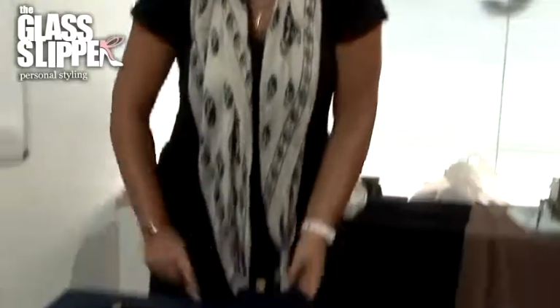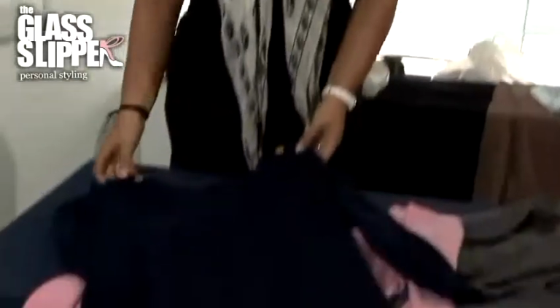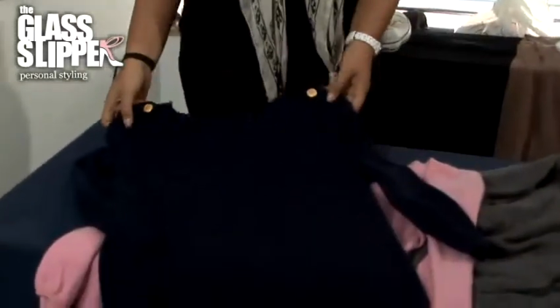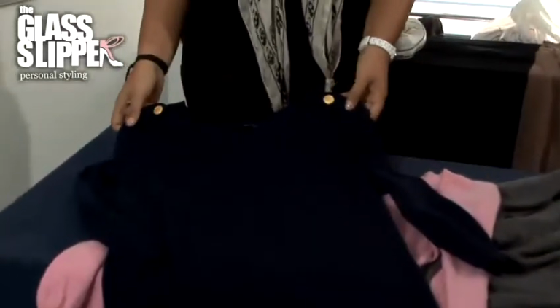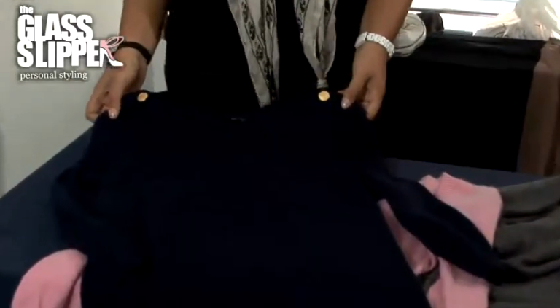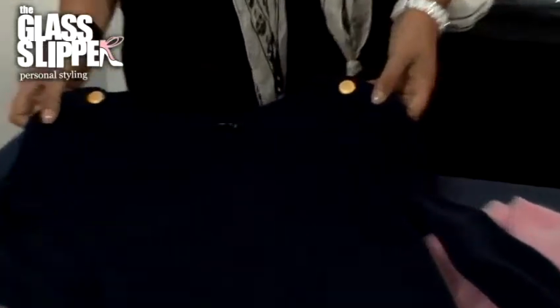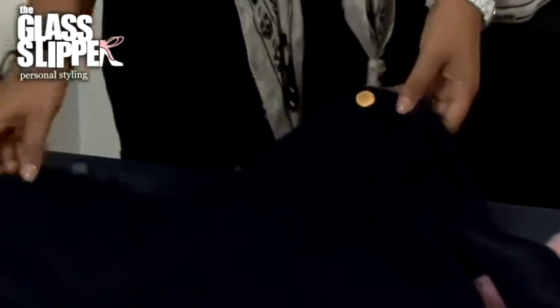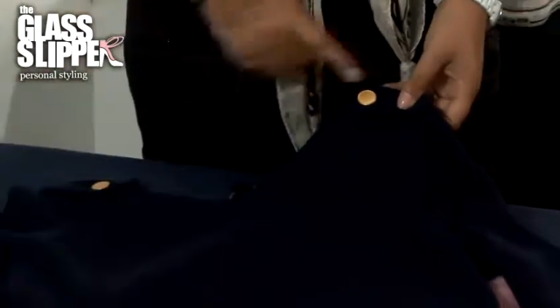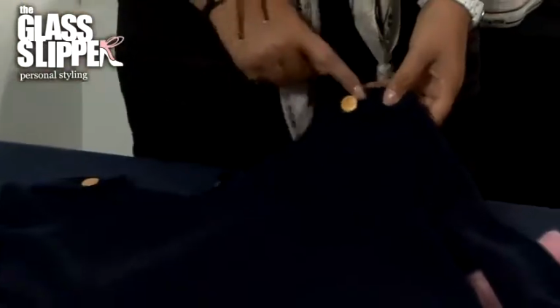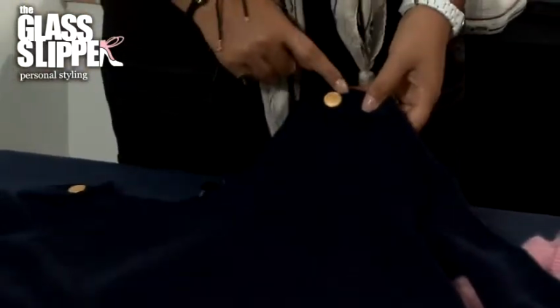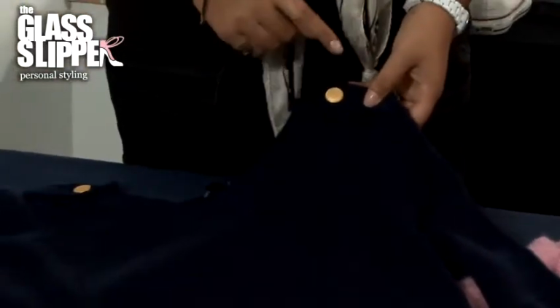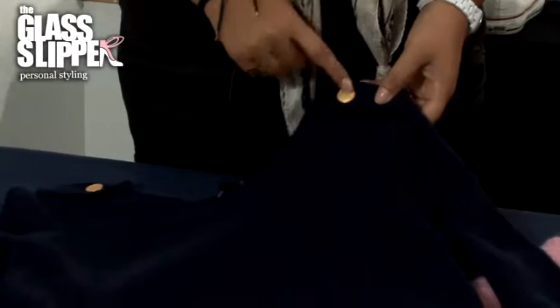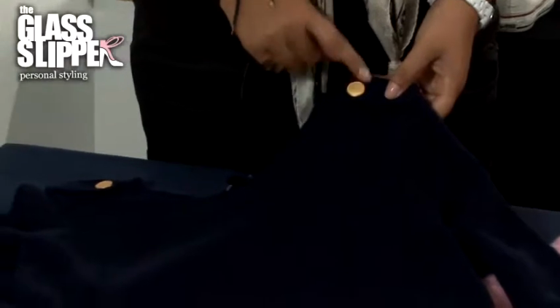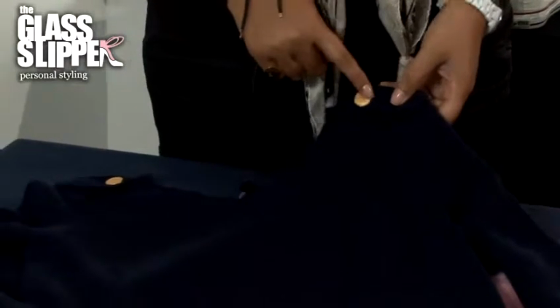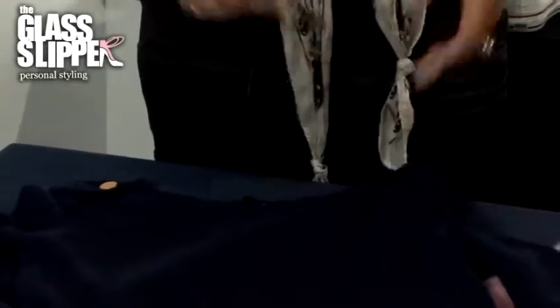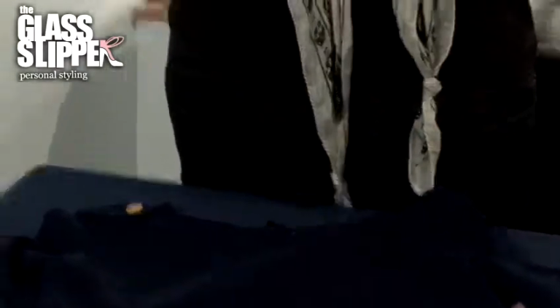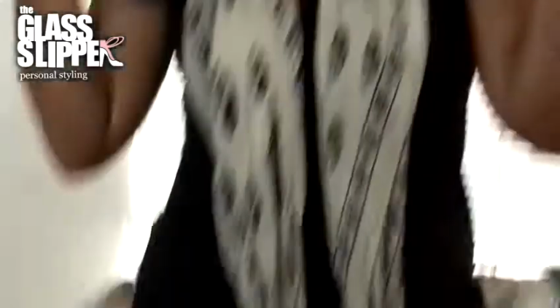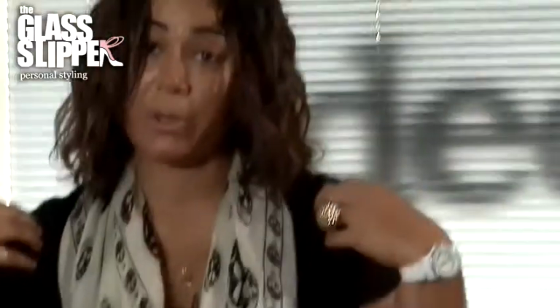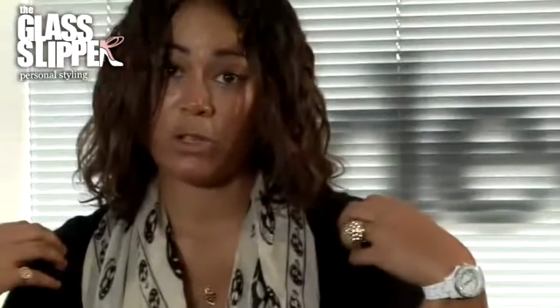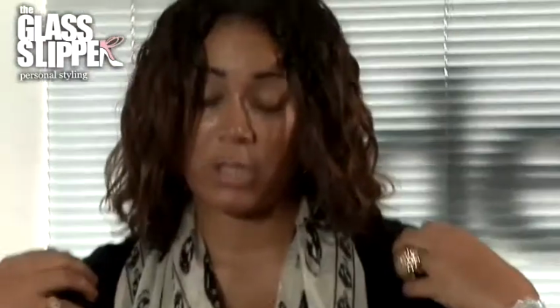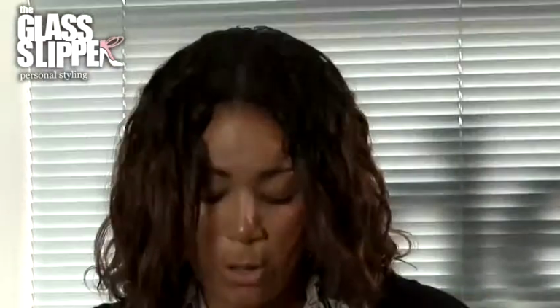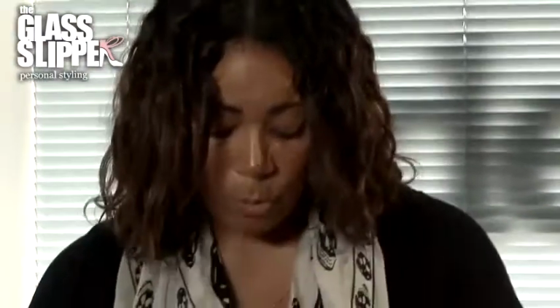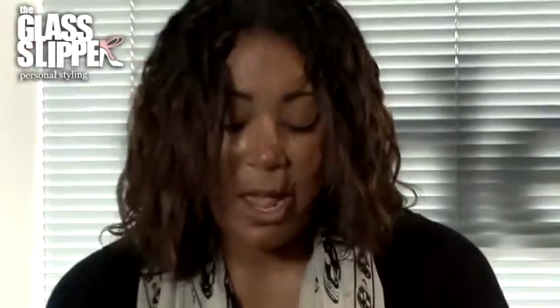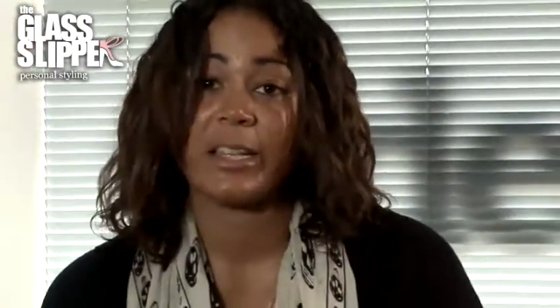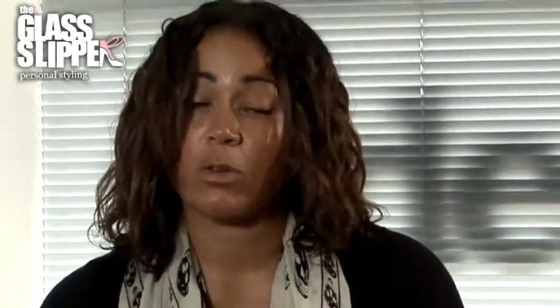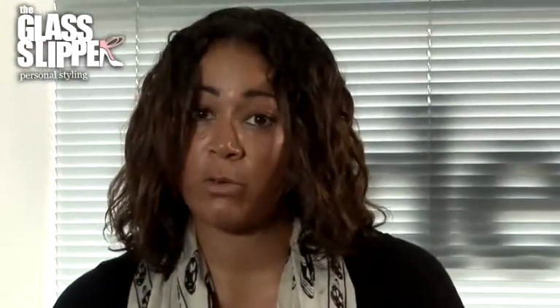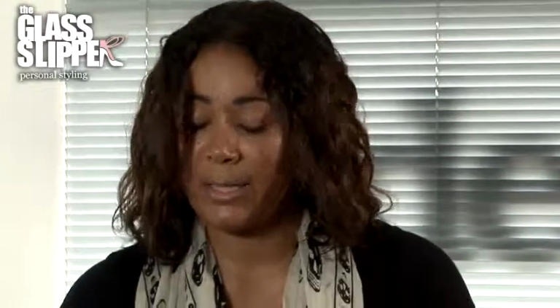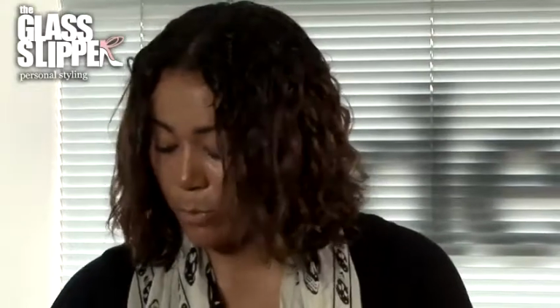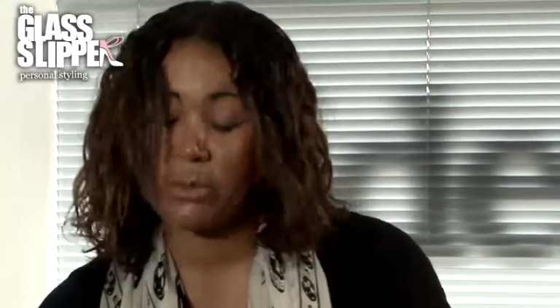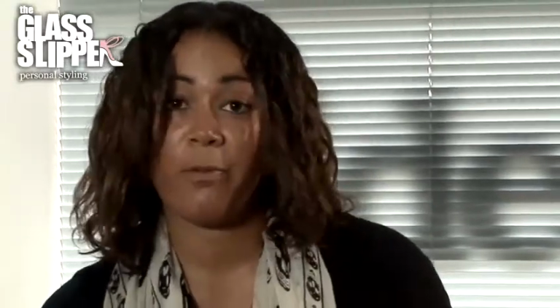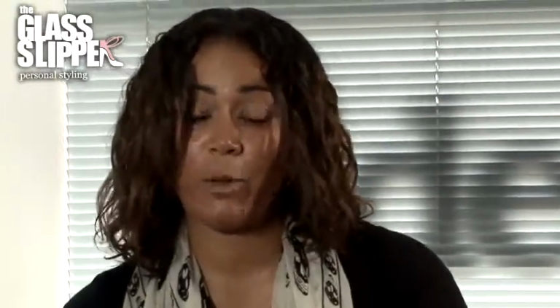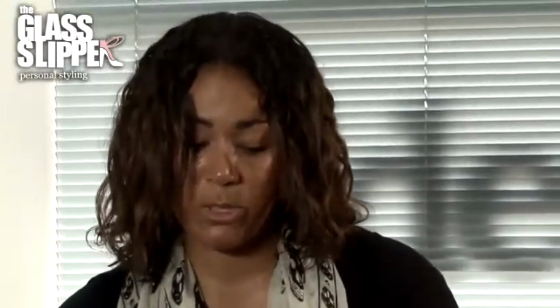Something like epaulettes, which is a big trend, is really good if you've got small or narrow shoulders because it will help to build your shoulders up. Also, anything that's got shoulder pads in will help to frame your body.